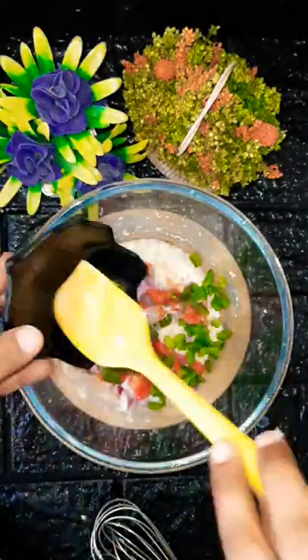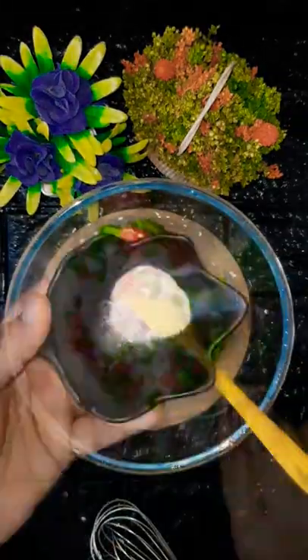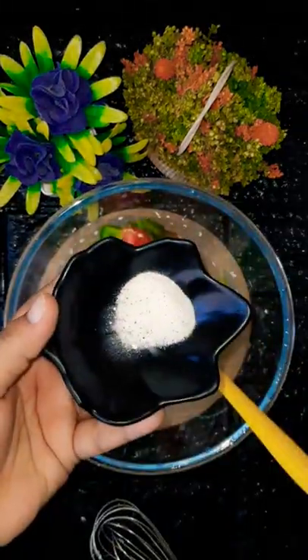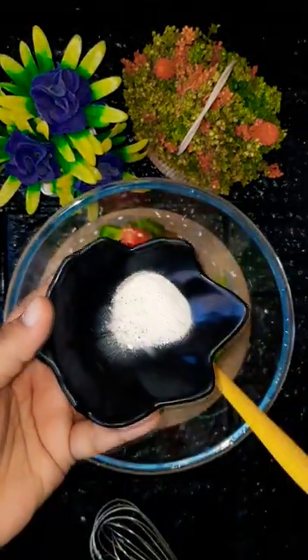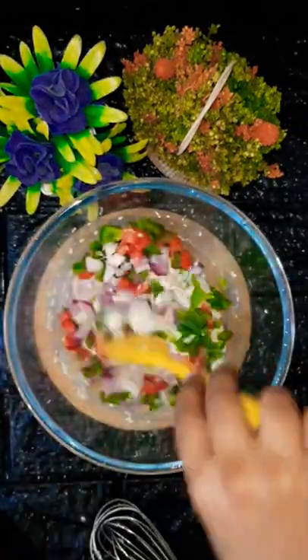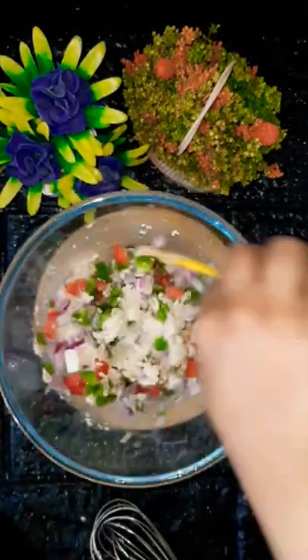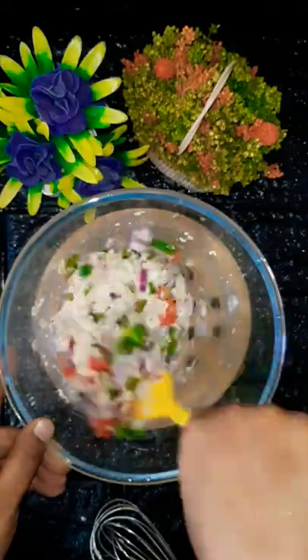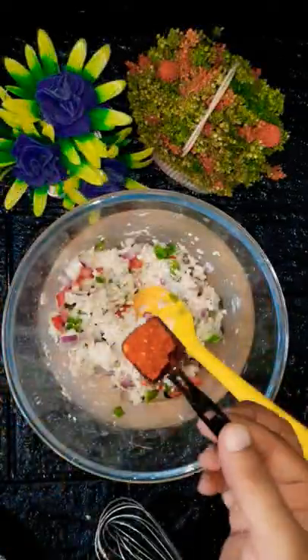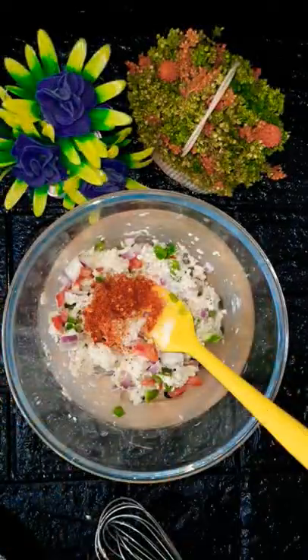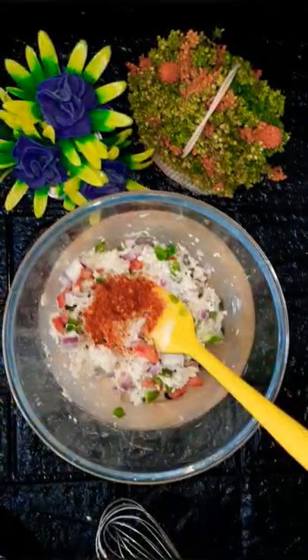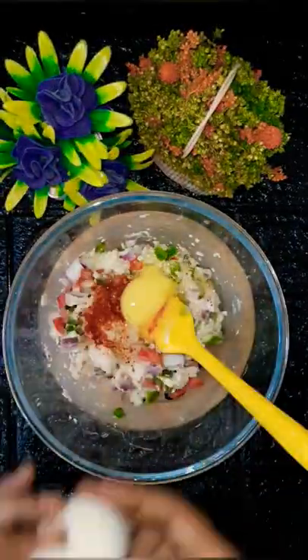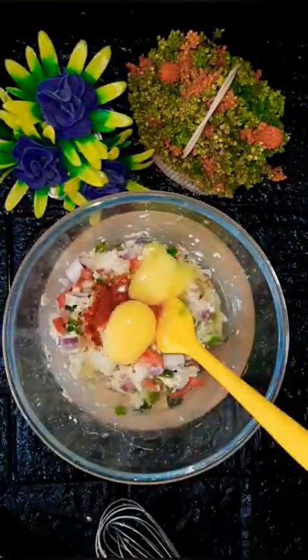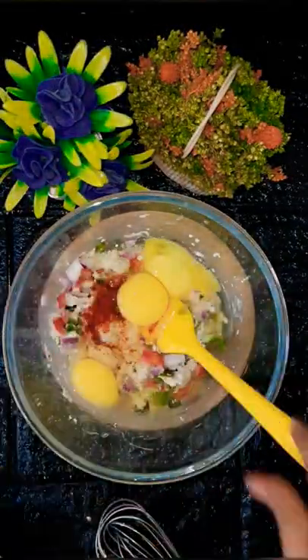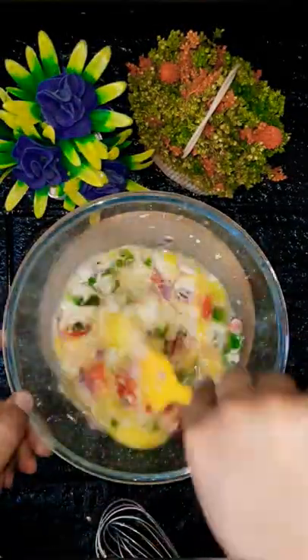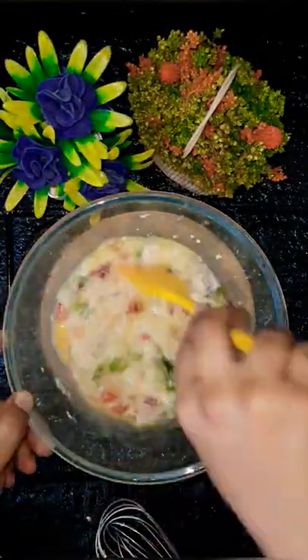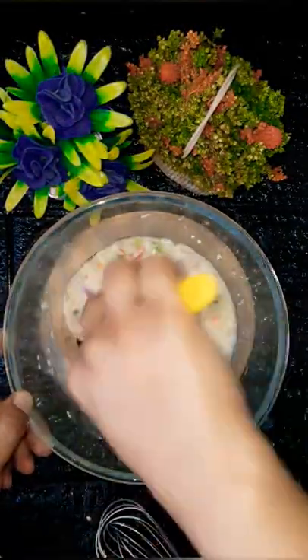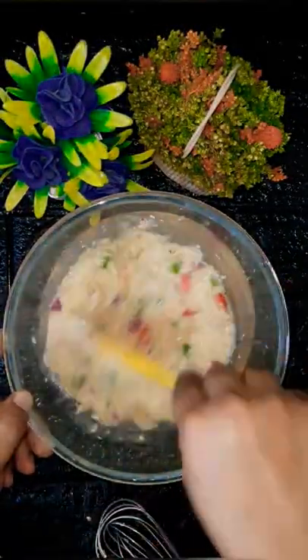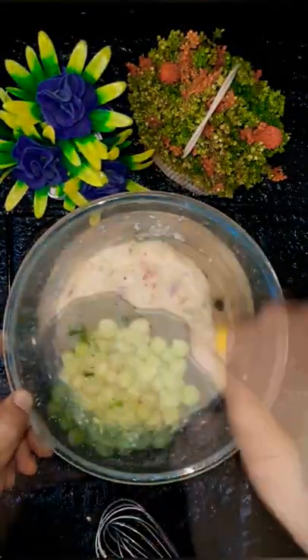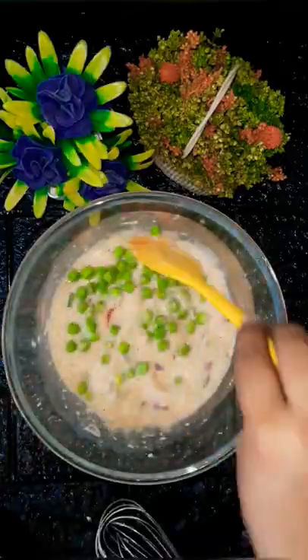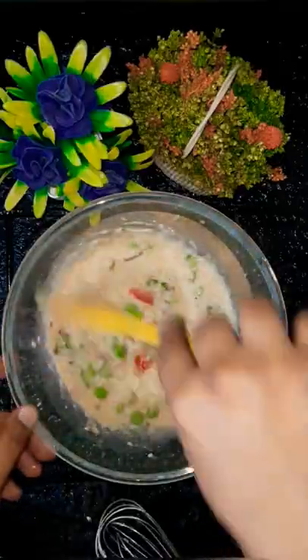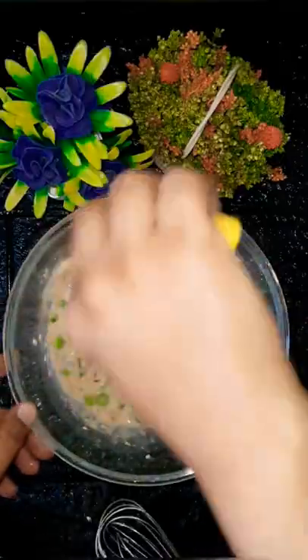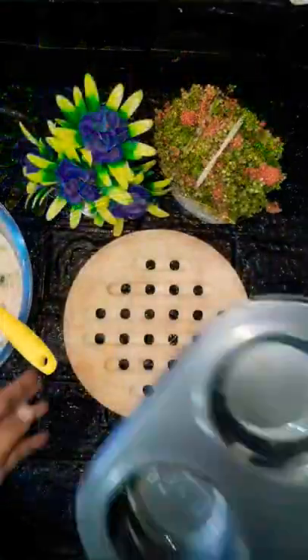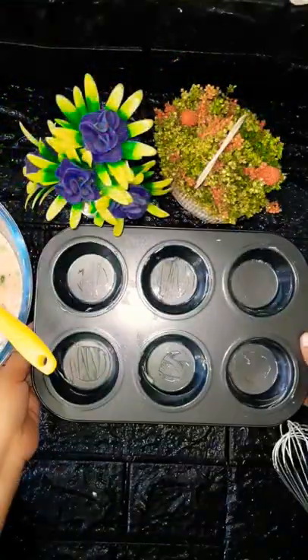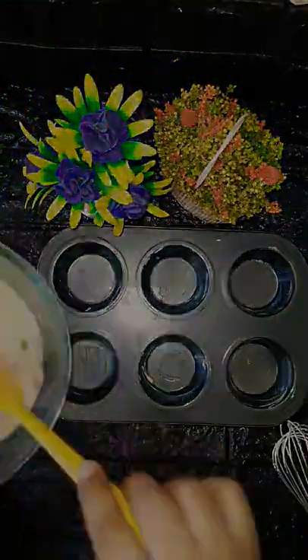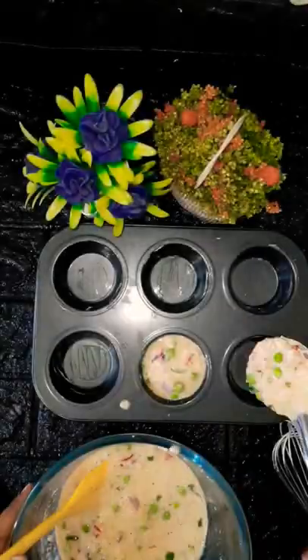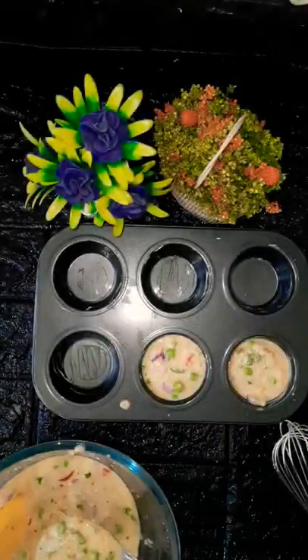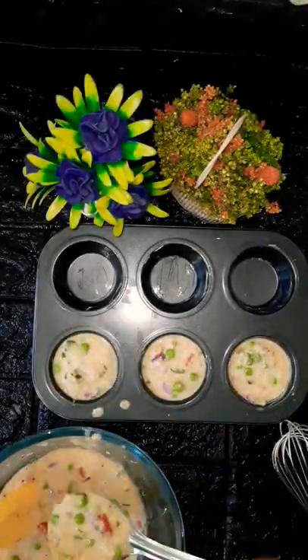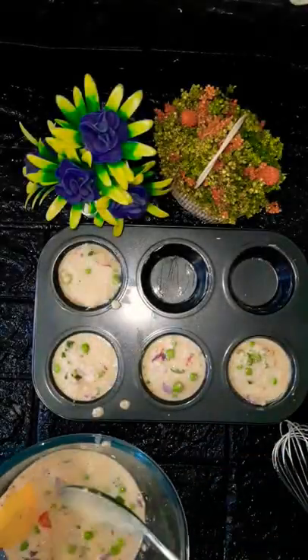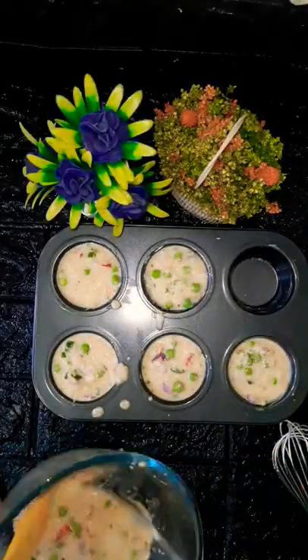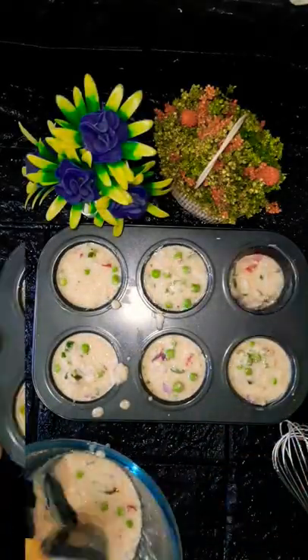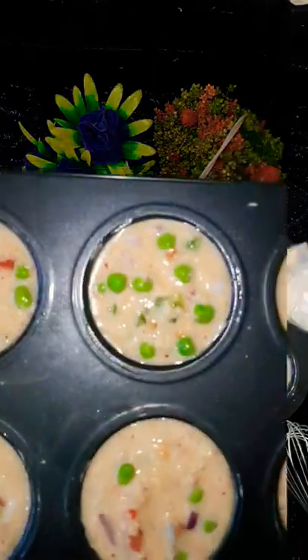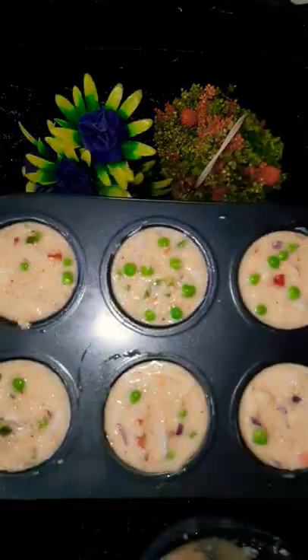We can add tomatoes, shimla mirch (capsicum), black pepper powder, salt, and red chili powder. After that, we add onions. We can also add green peas — this looks good in the food. We have put it in a muffin tray.